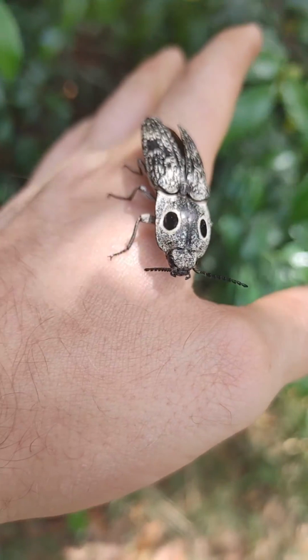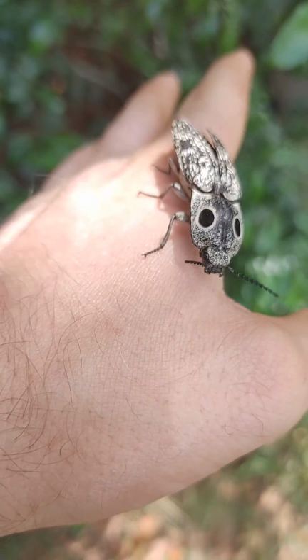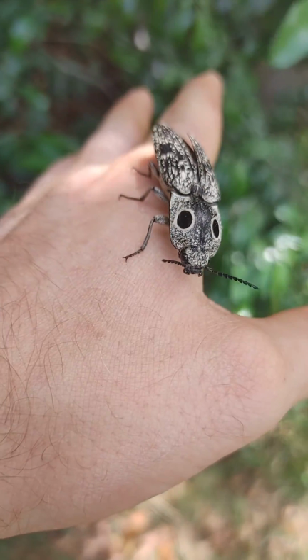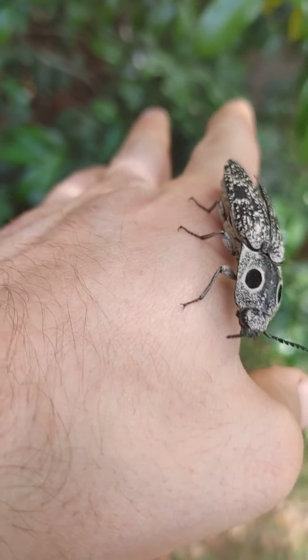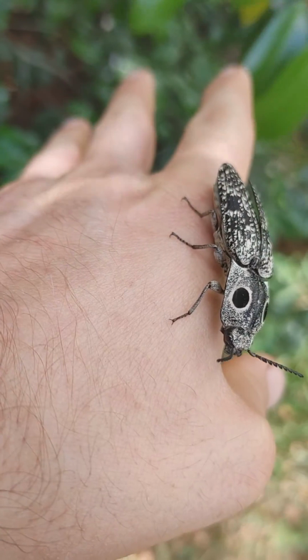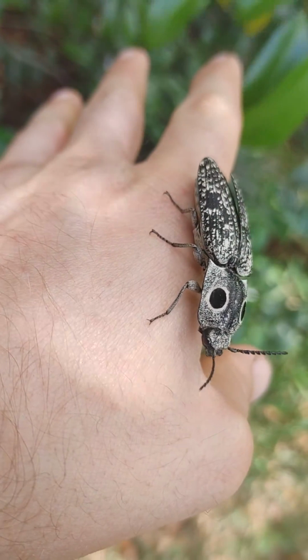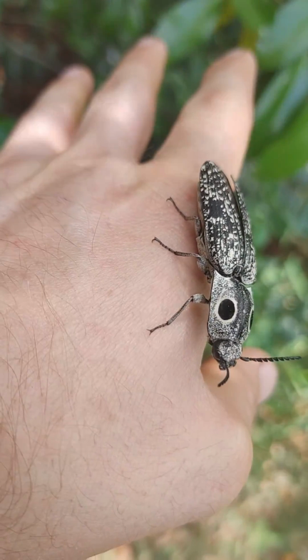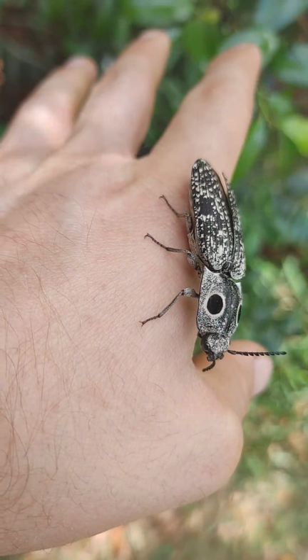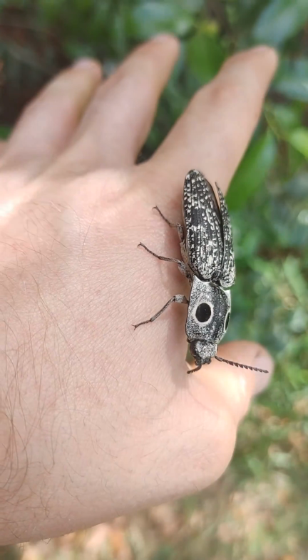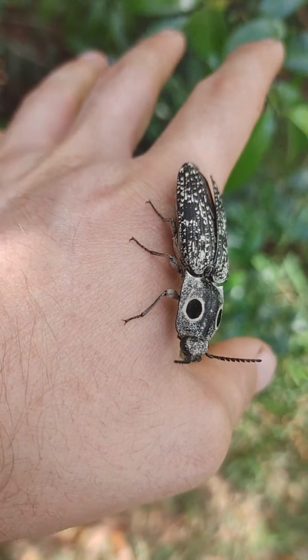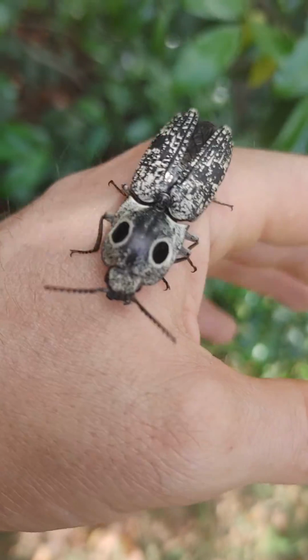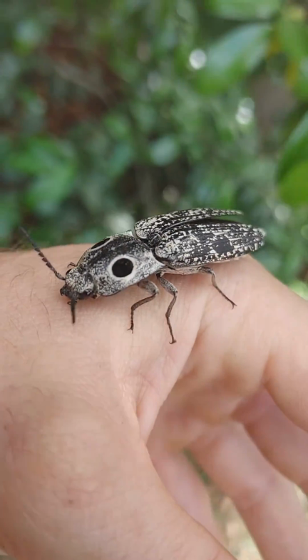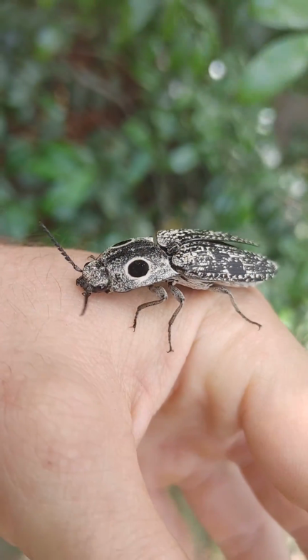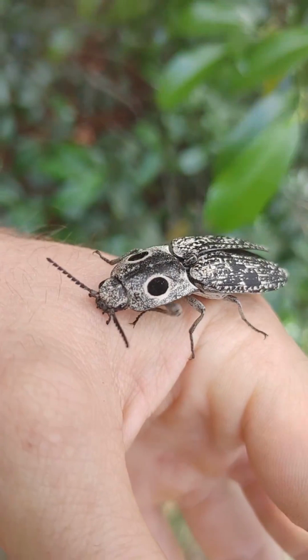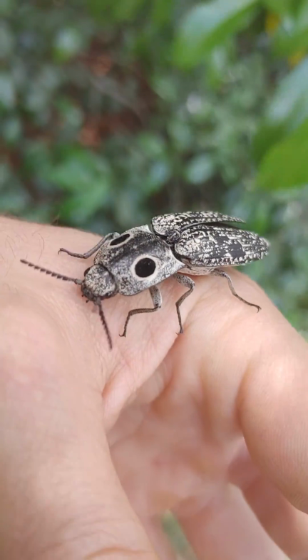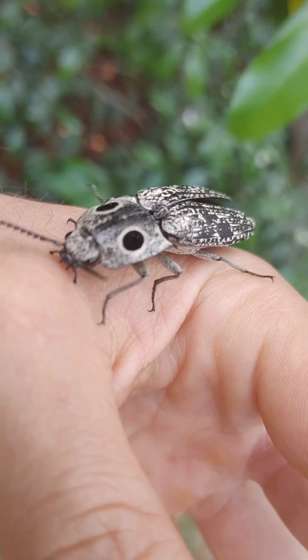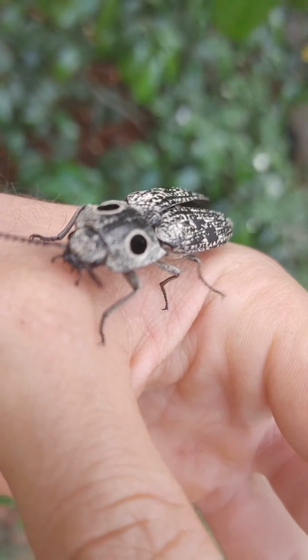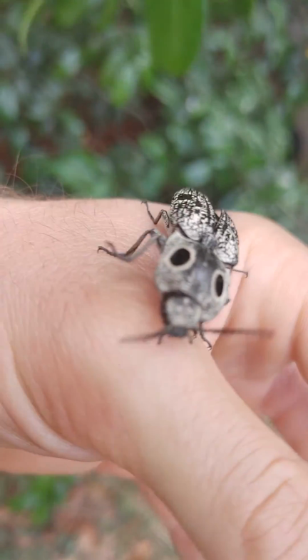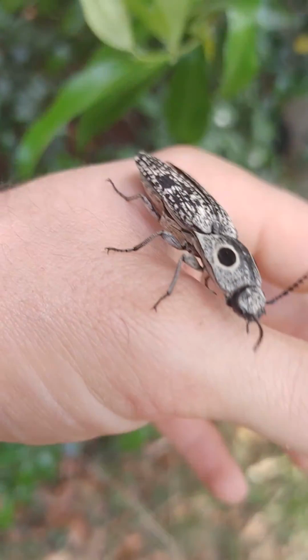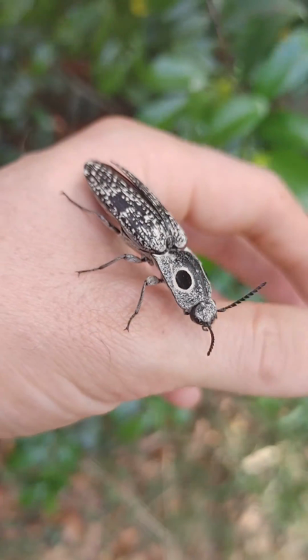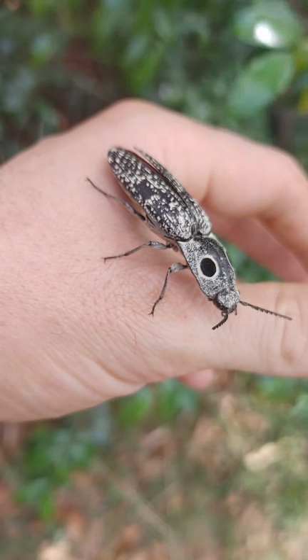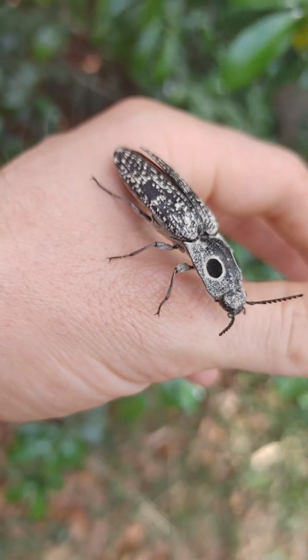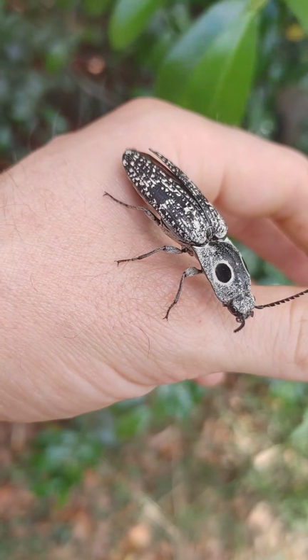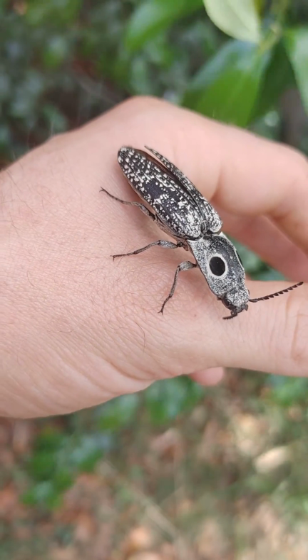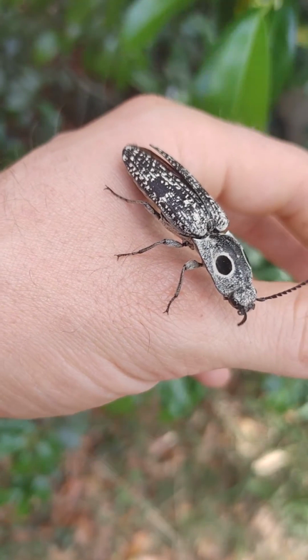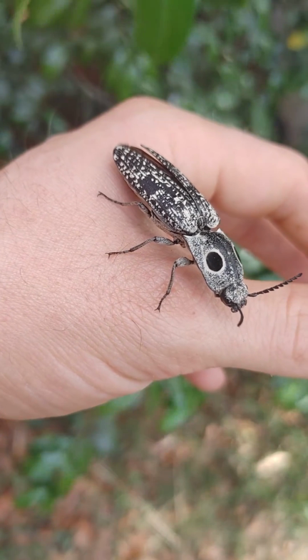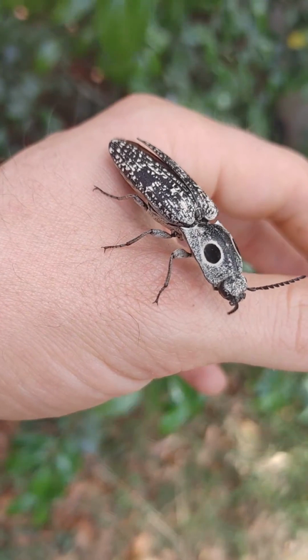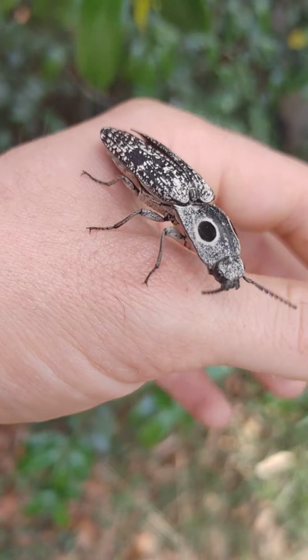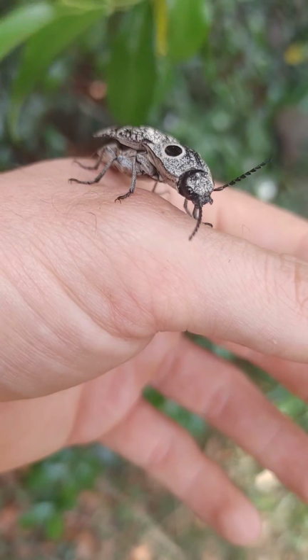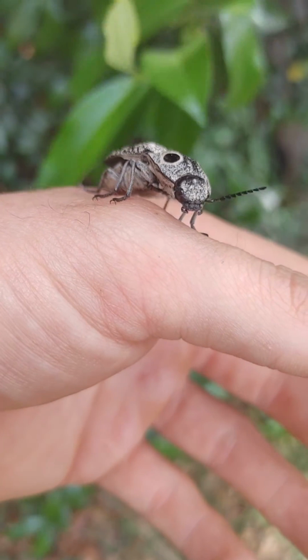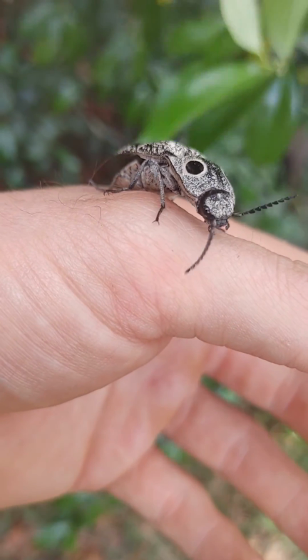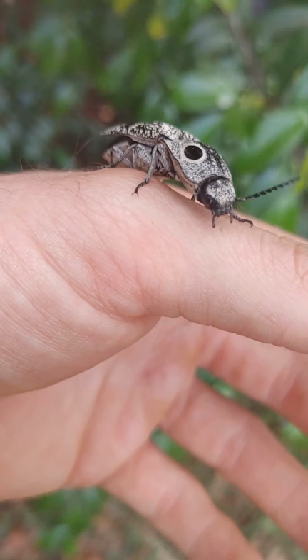Insects have six legs, and as you can see this guy has six legs — so that's a good indication. All beetles are insects; beetles are actually a category of insect. So that's good to know.